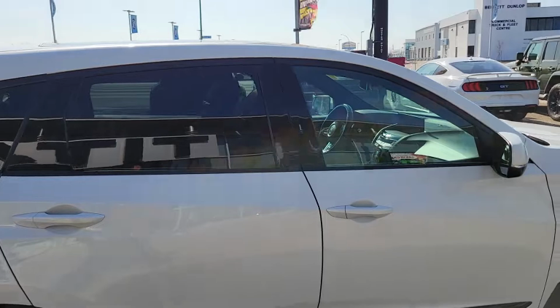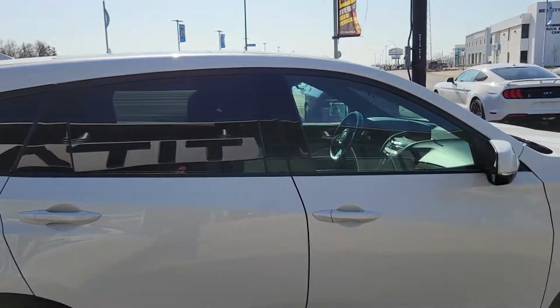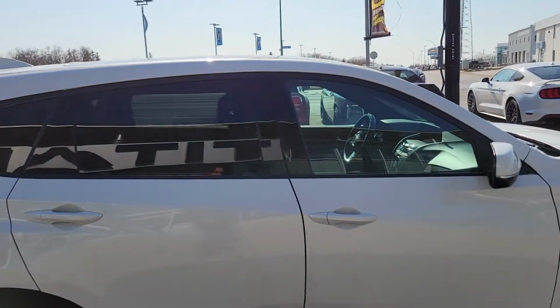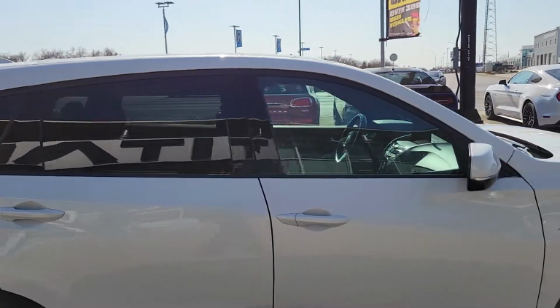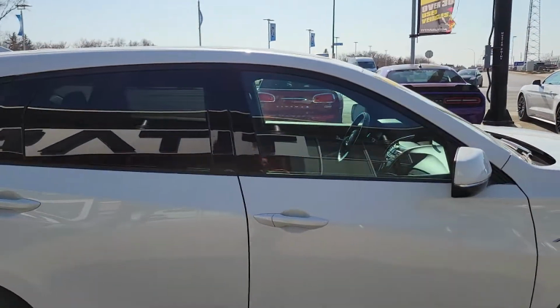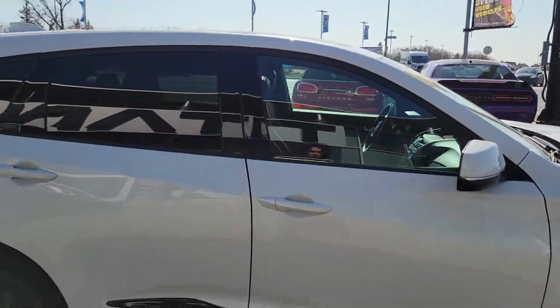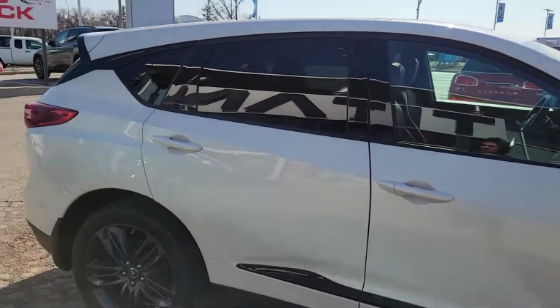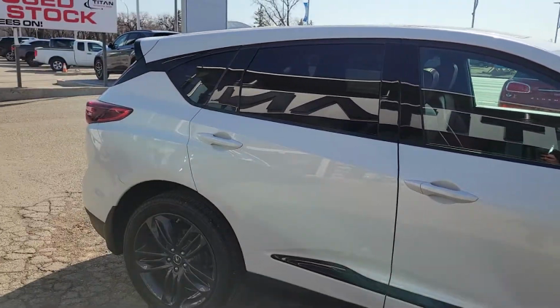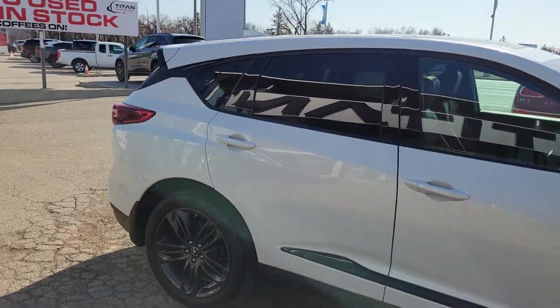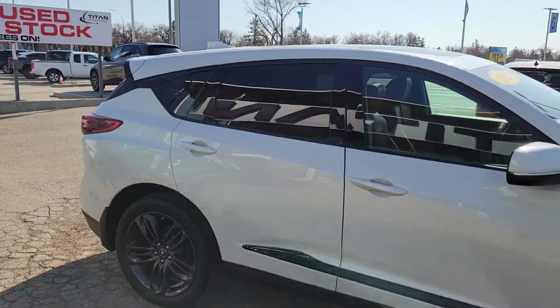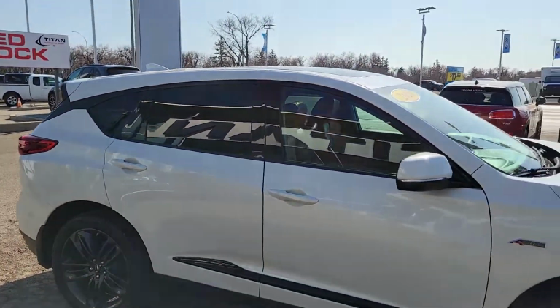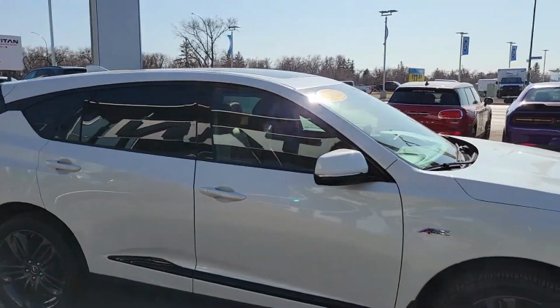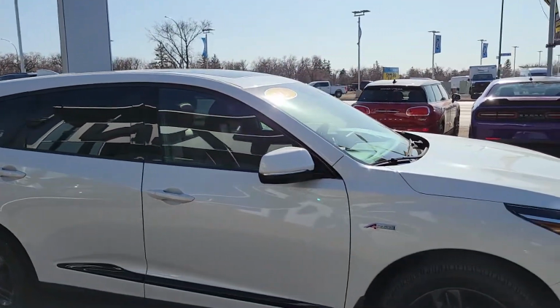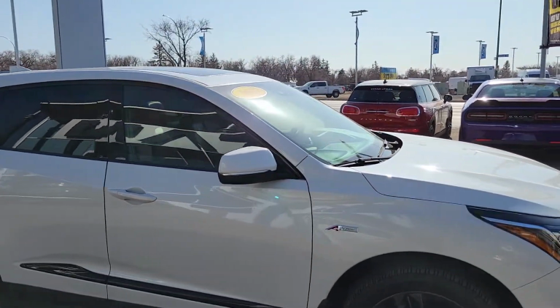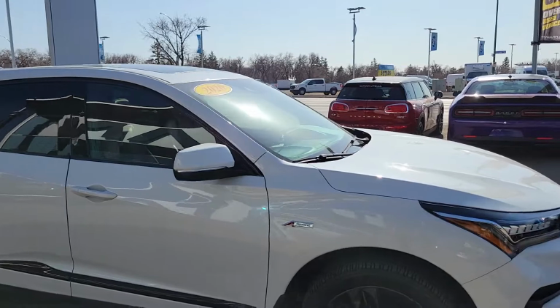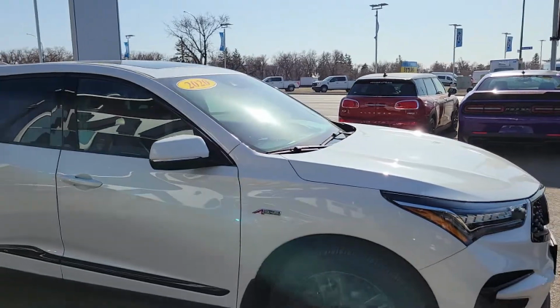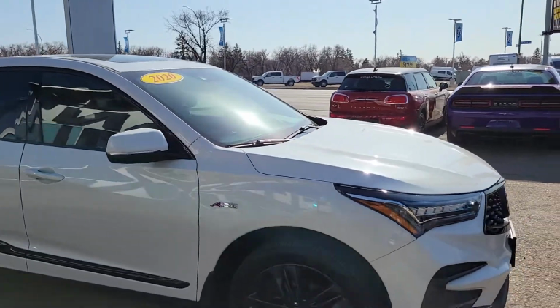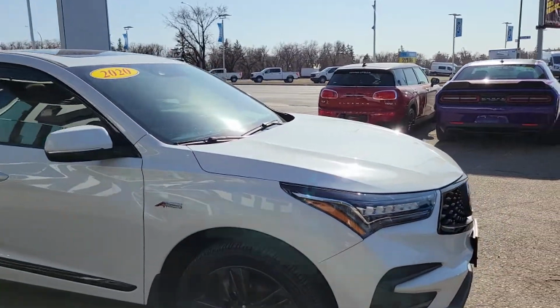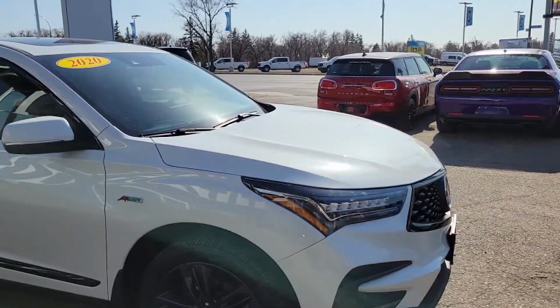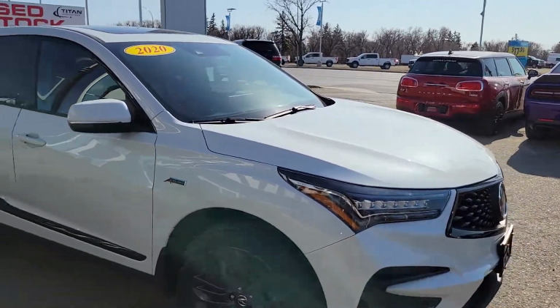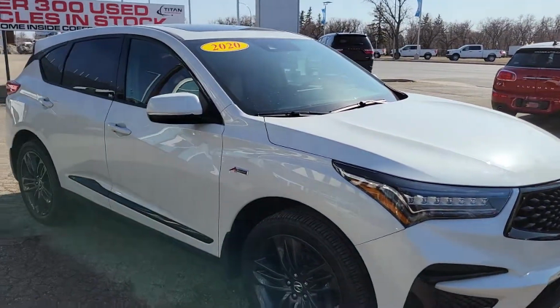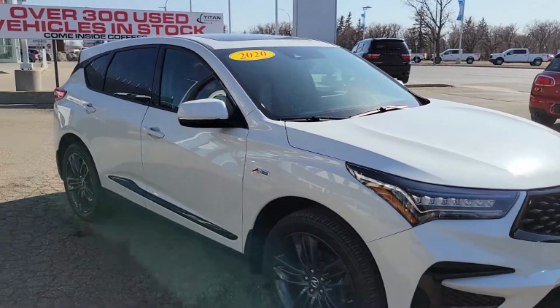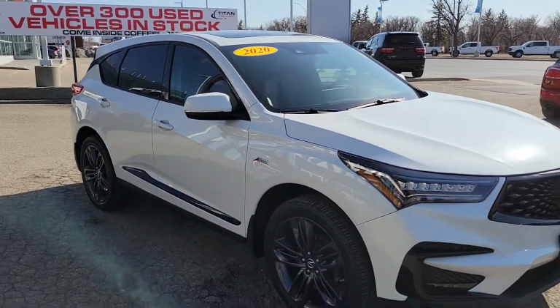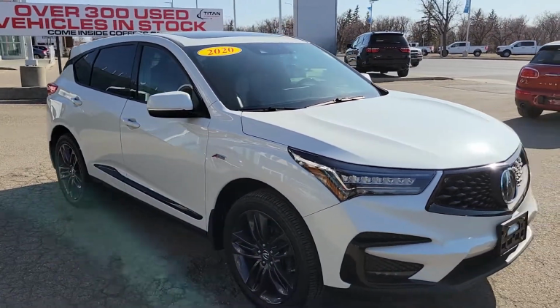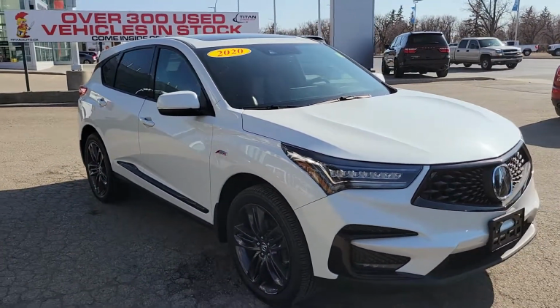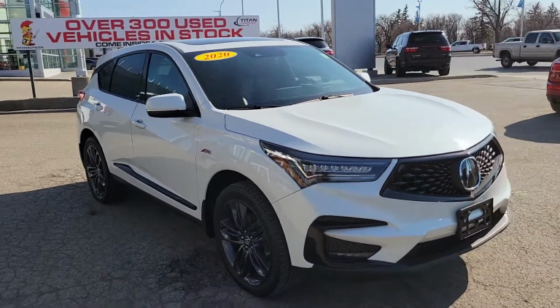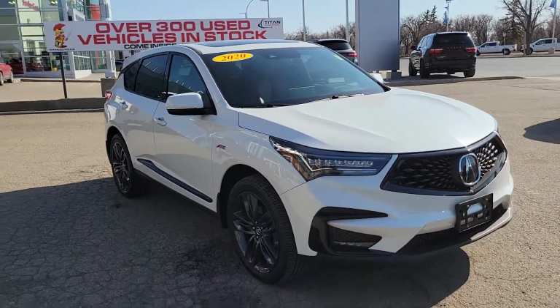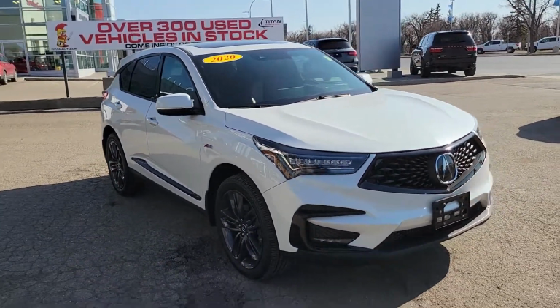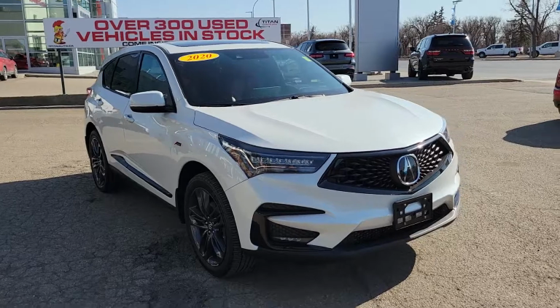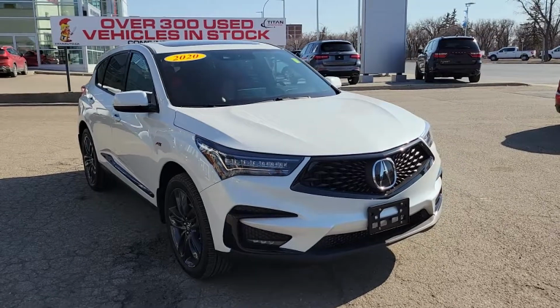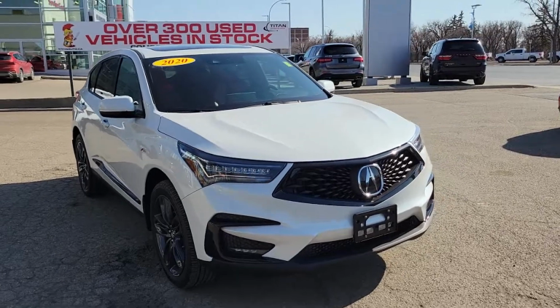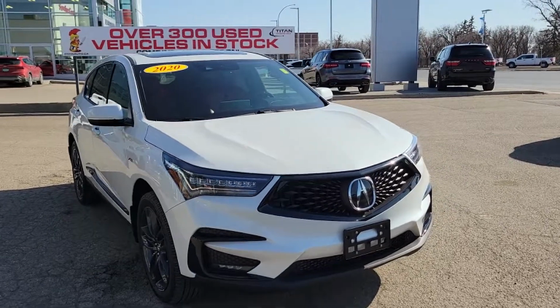This vehicle has been fully detailed, inspected, and is ready to go. Also remember, if you purchase any vehicle from Titan Automotive, you also get a trip for two to Las Vegas — airfare and accommodations included.